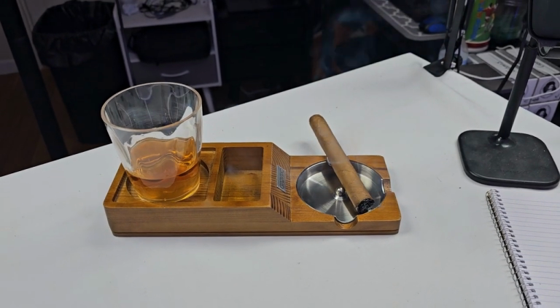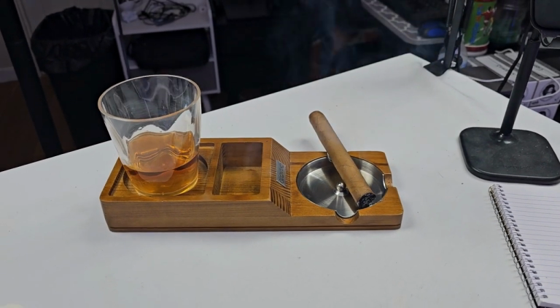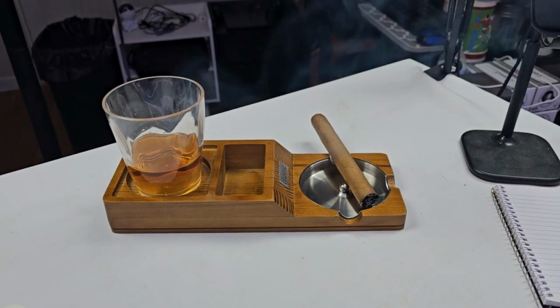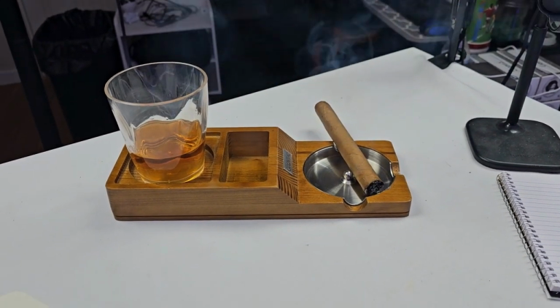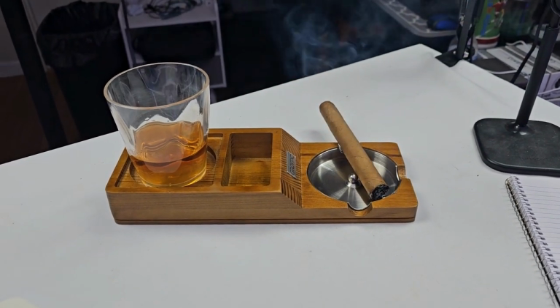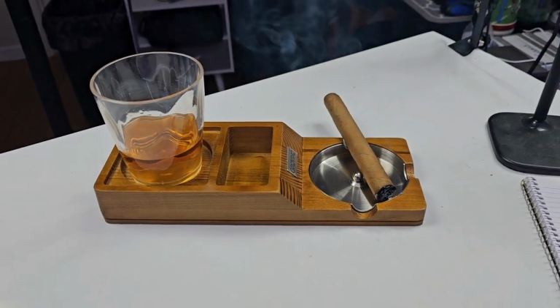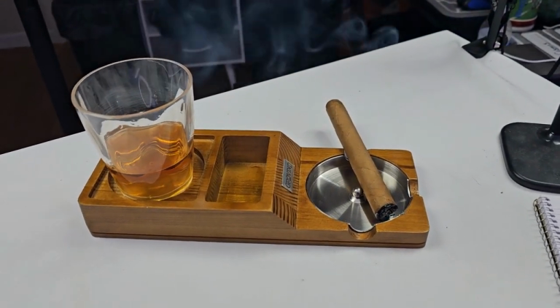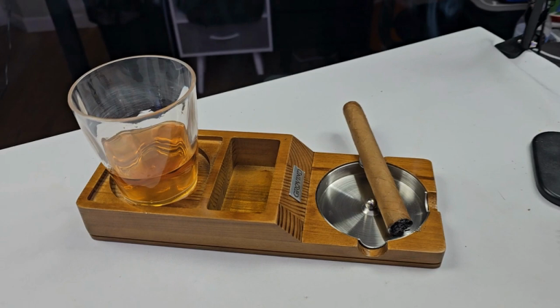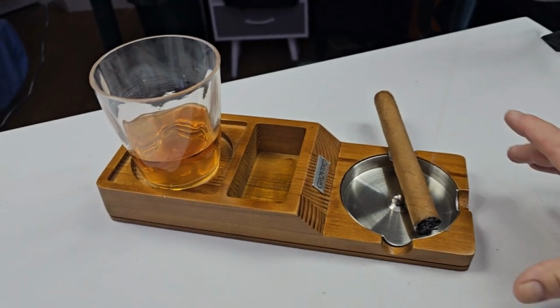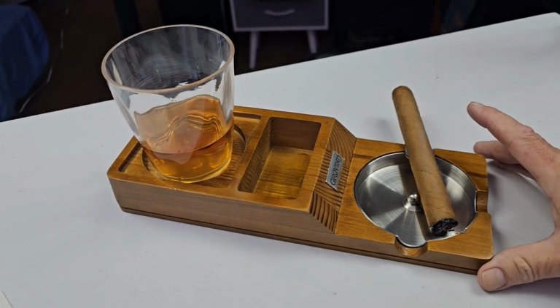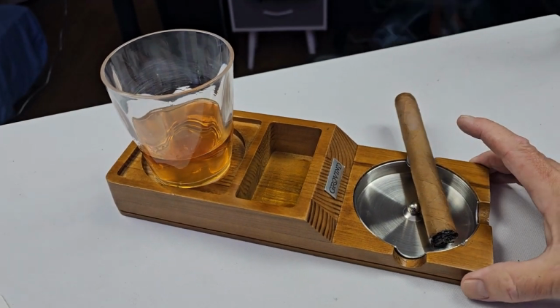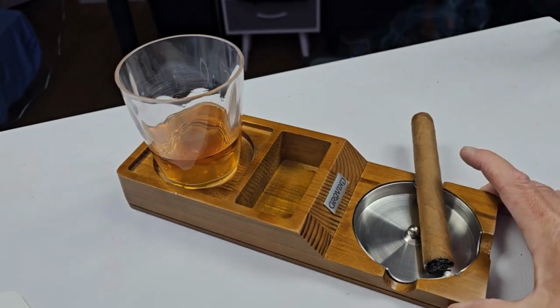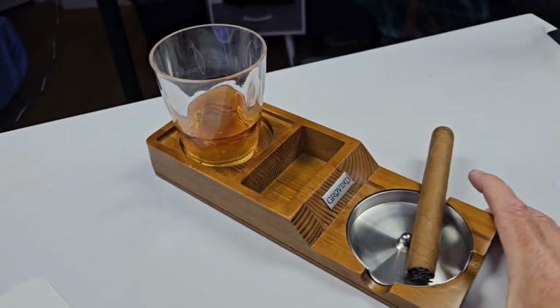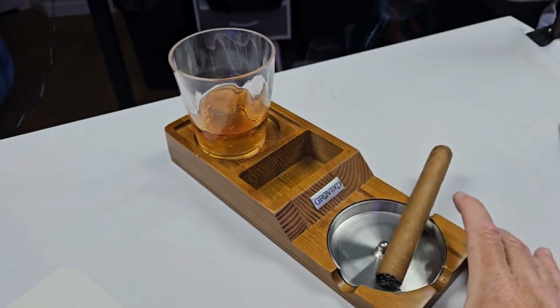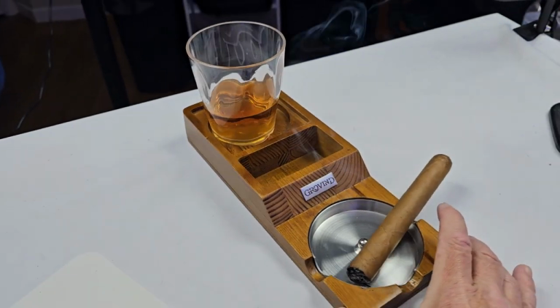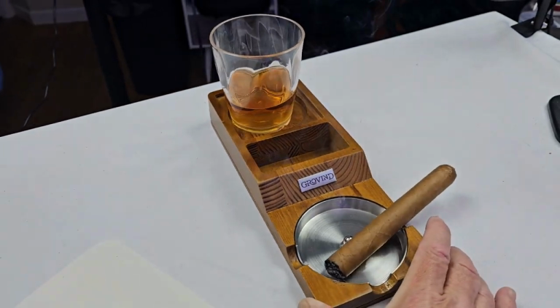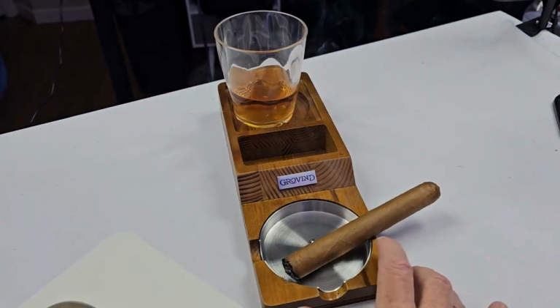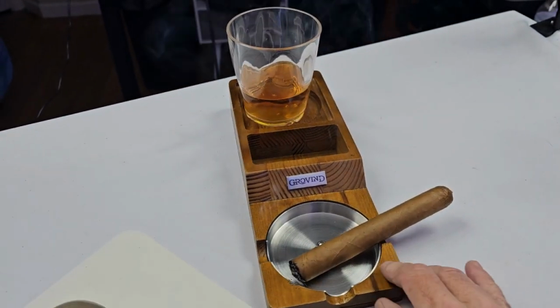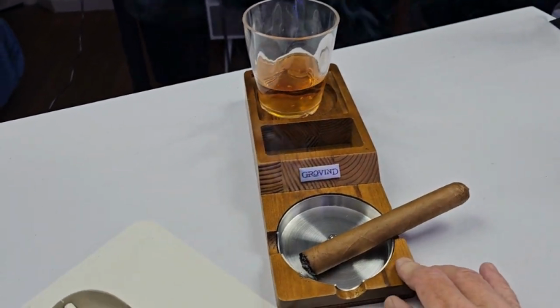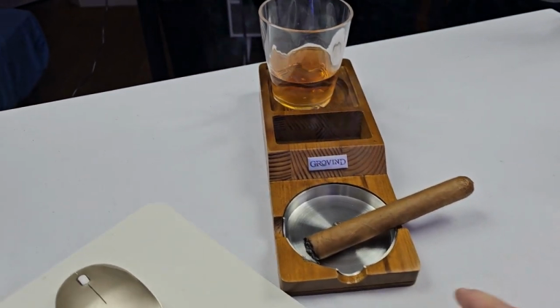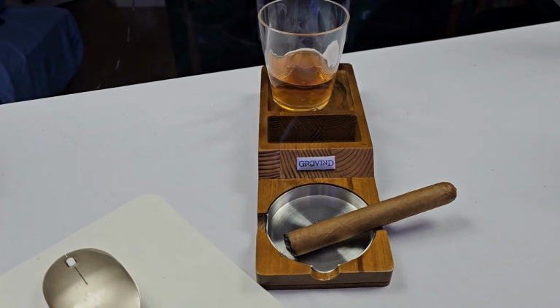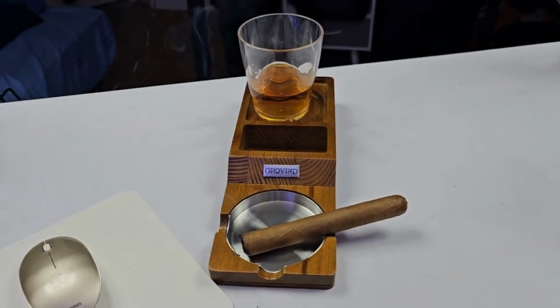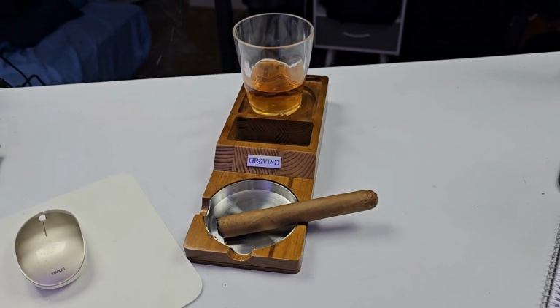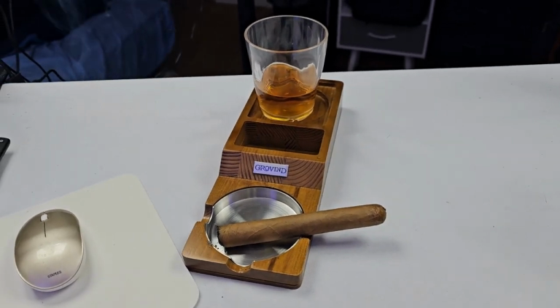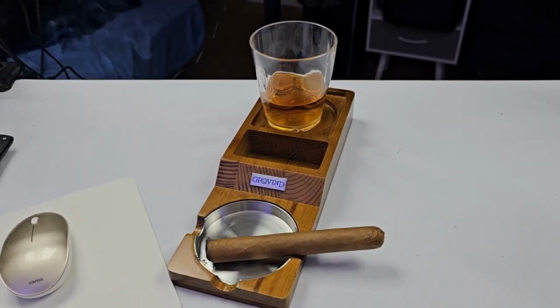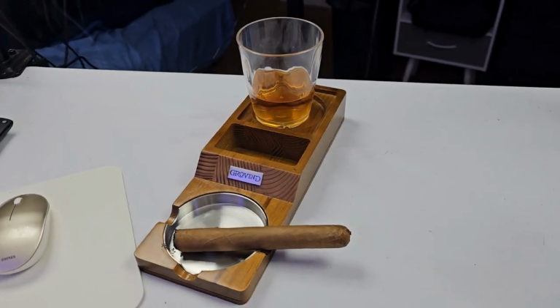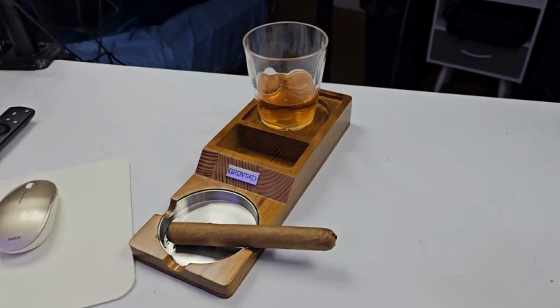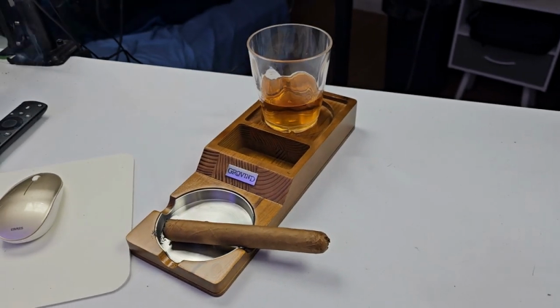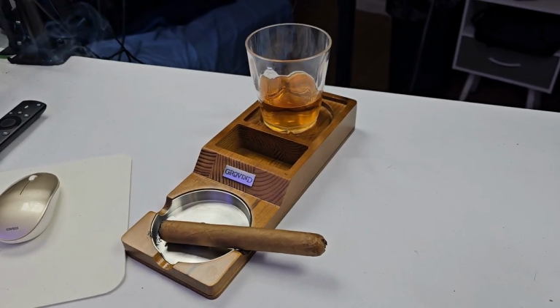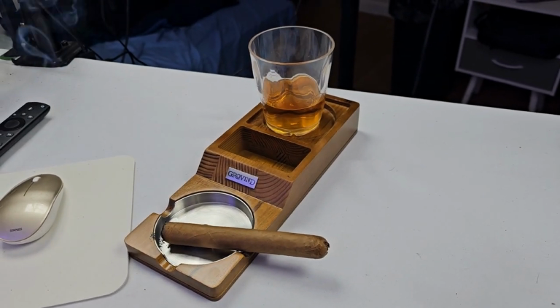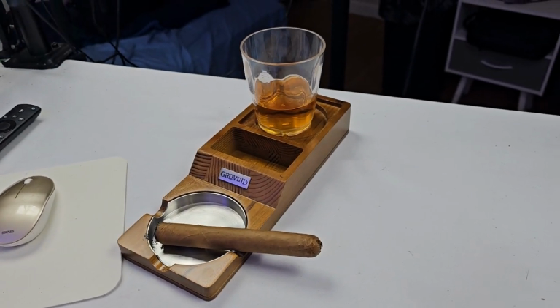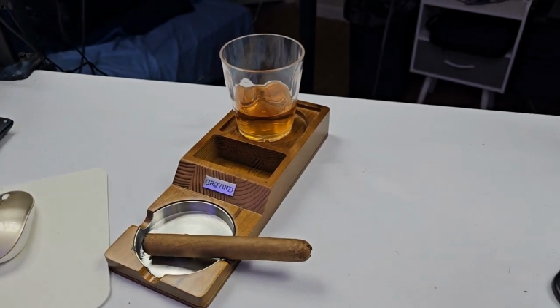Anywhere you go, you can put it on any table, anywhere, and you save that mess — the ashes that are always laying around when people are smoking cigars. You can take this from room to room with you. It's beautiful, and it sits down on any piece of furniture and saves the furniture.